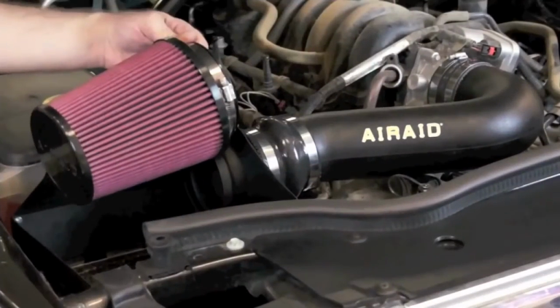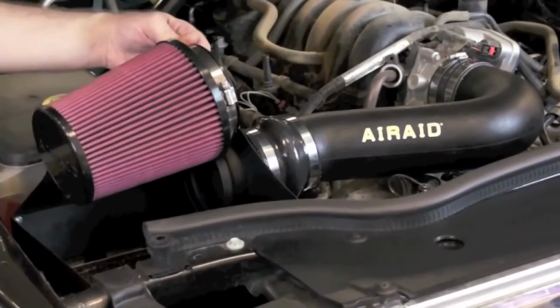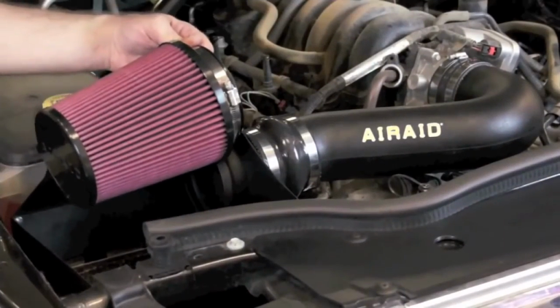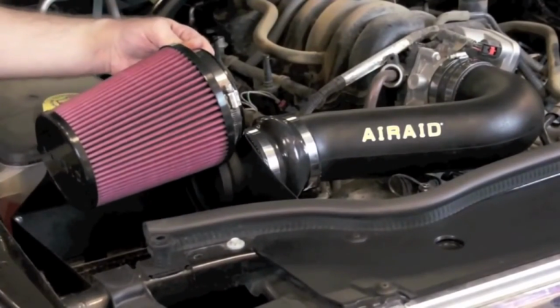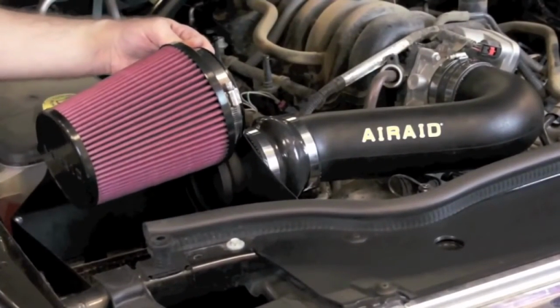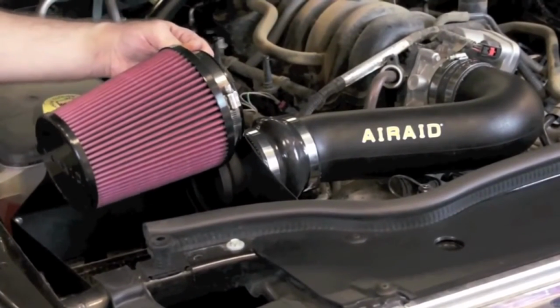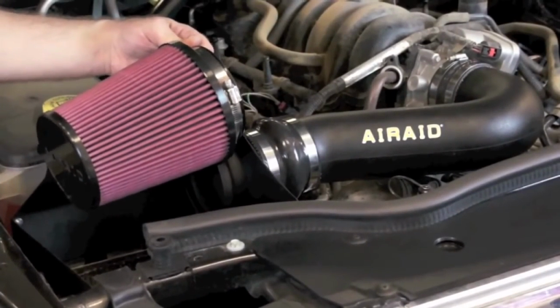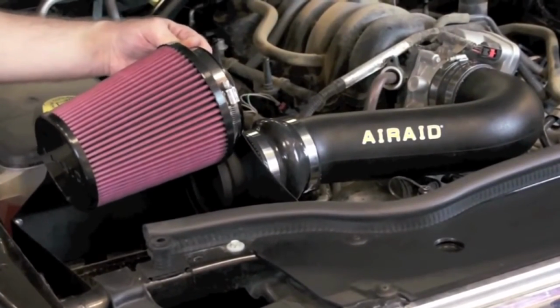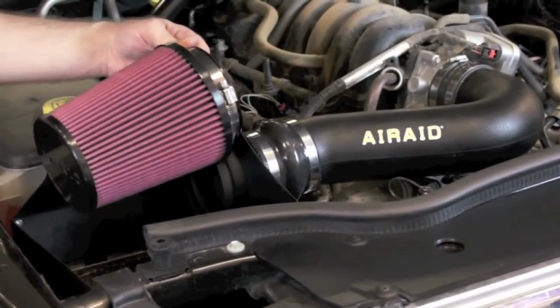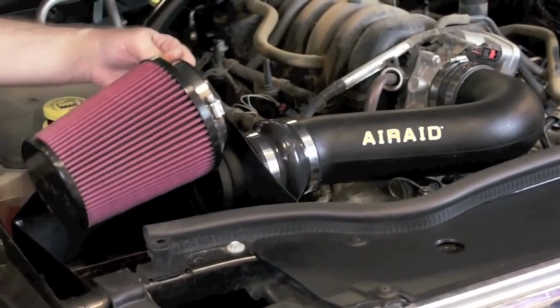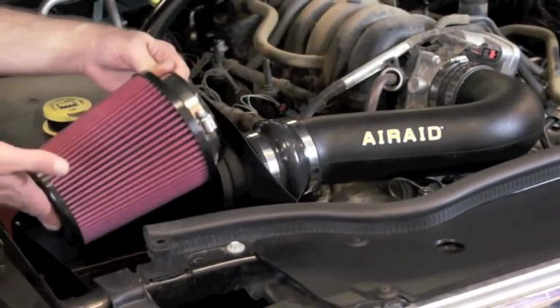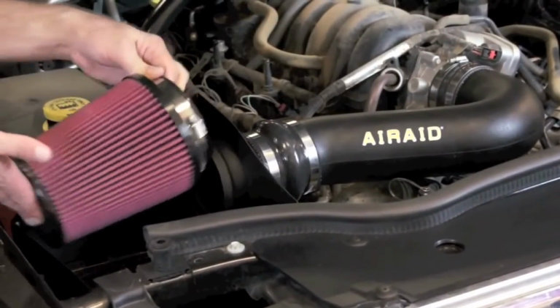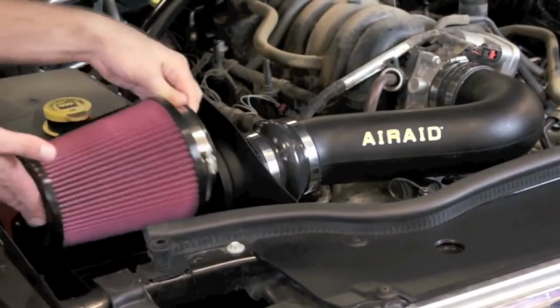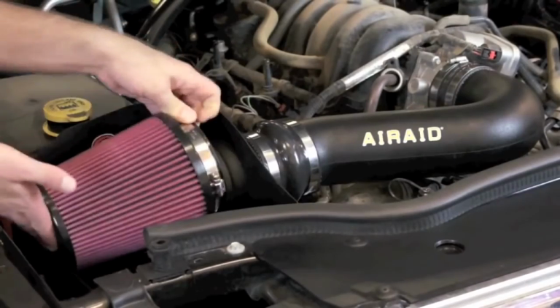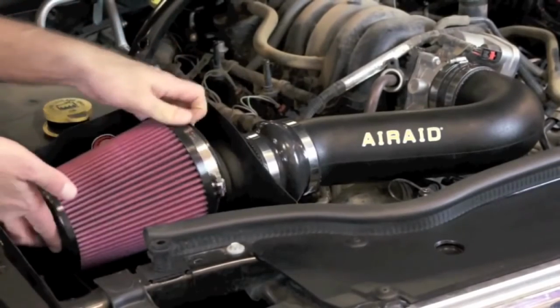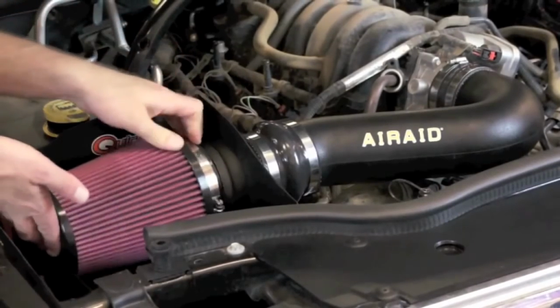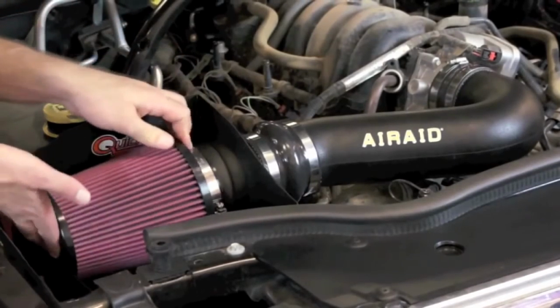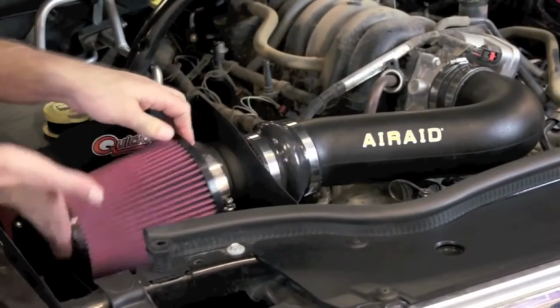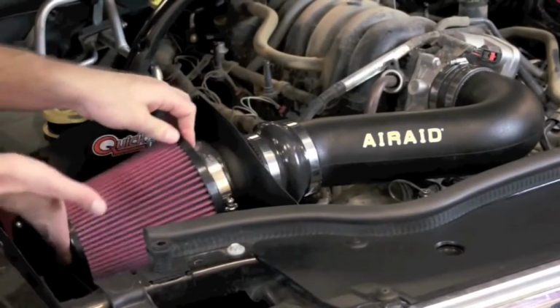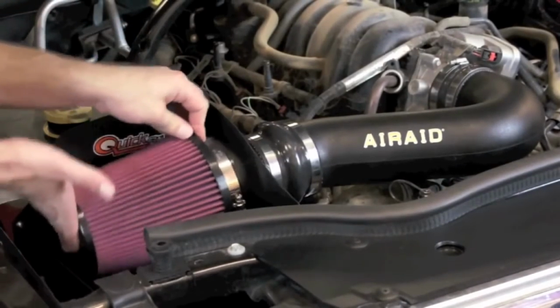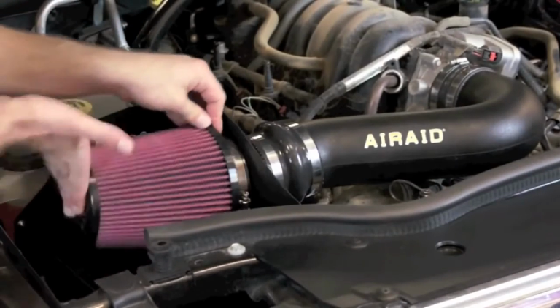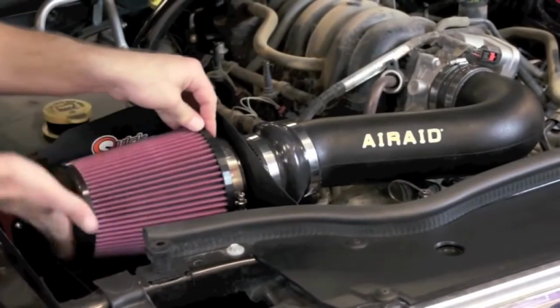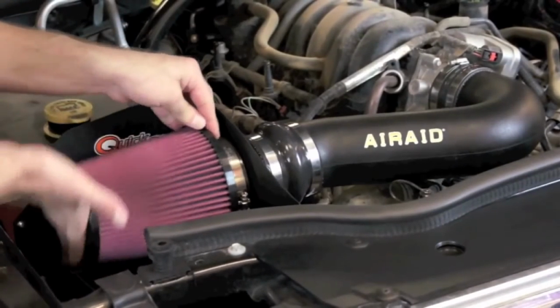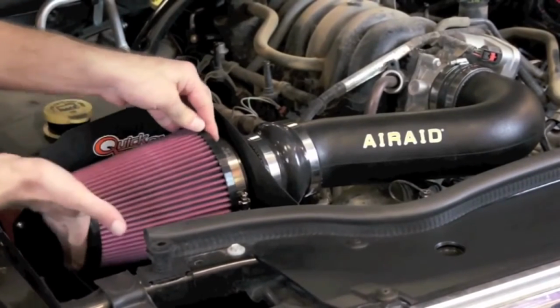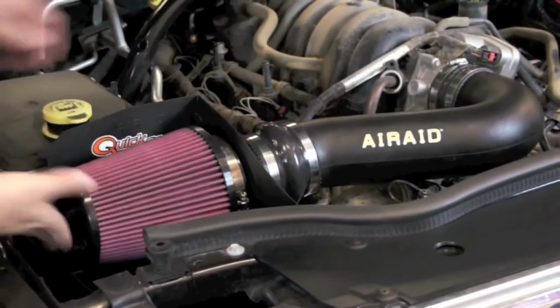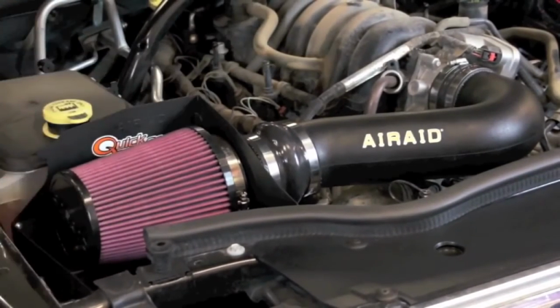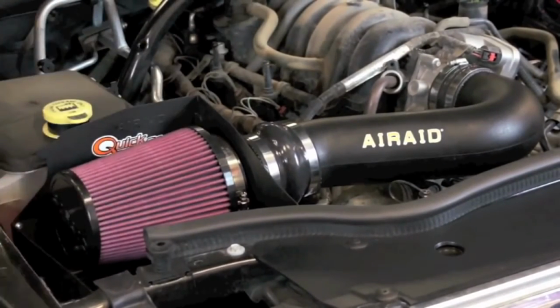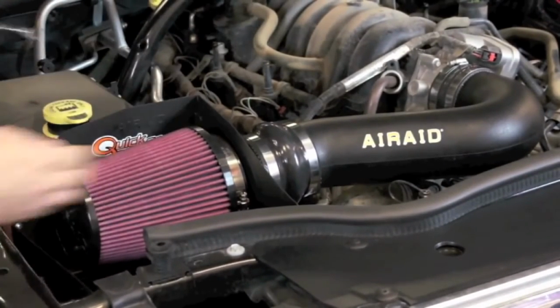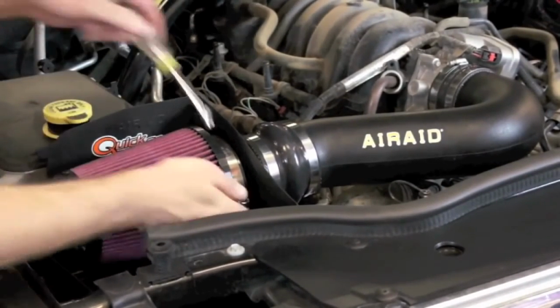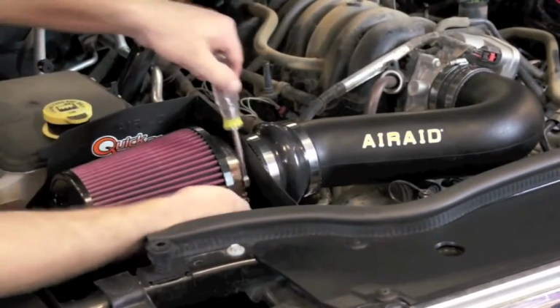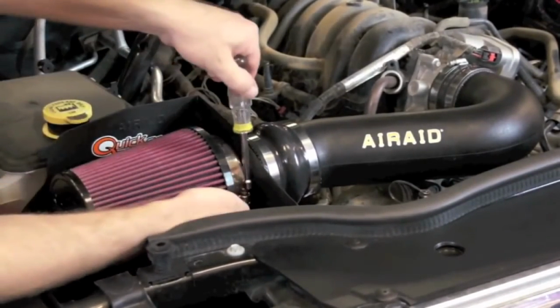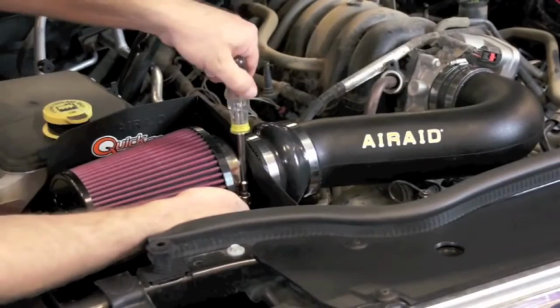Now it's time to install our Air Raid premium filter. We're just going to slide it over the intake tube and tighten down with the hose clamp provided.